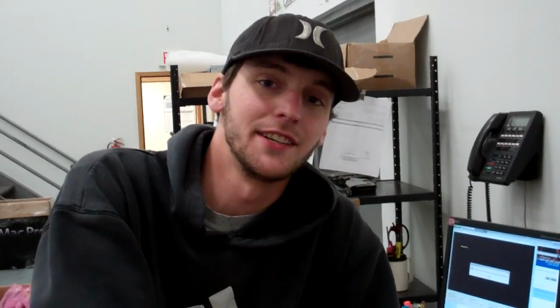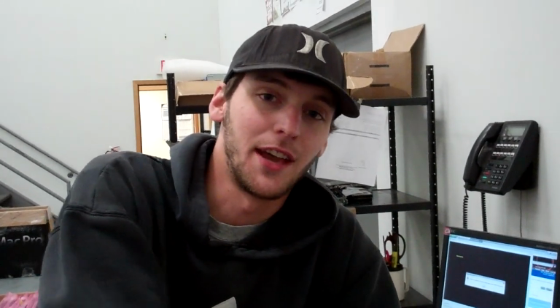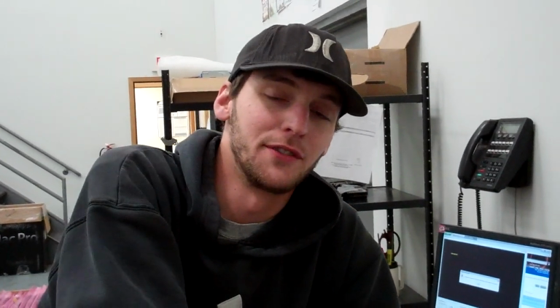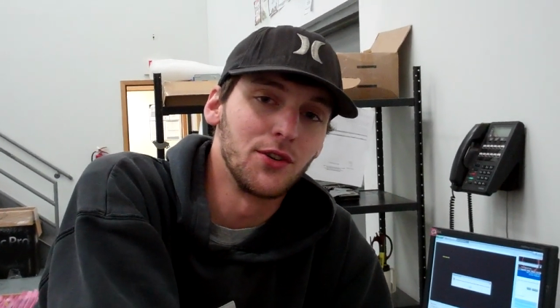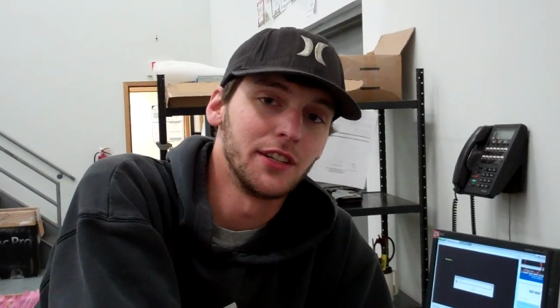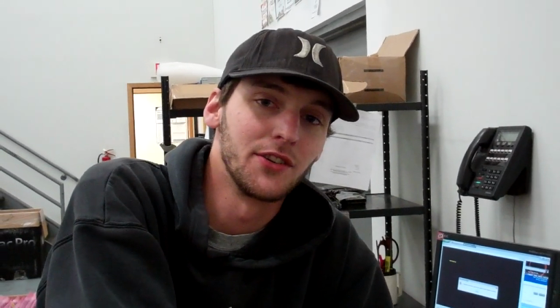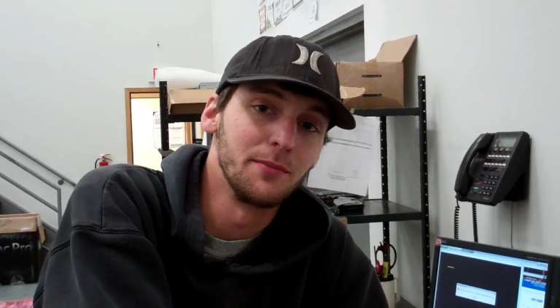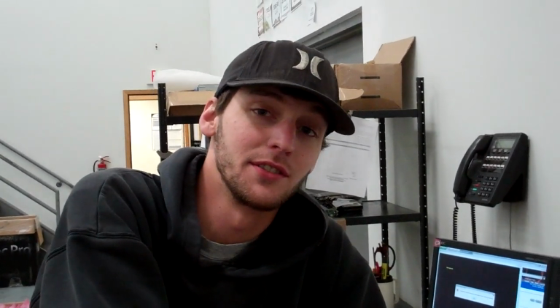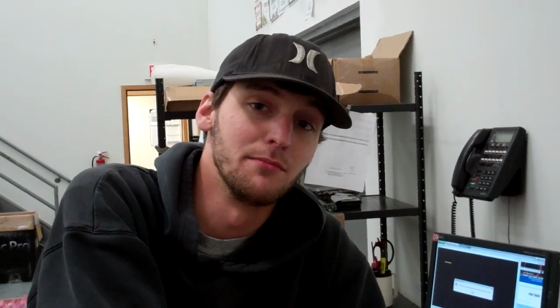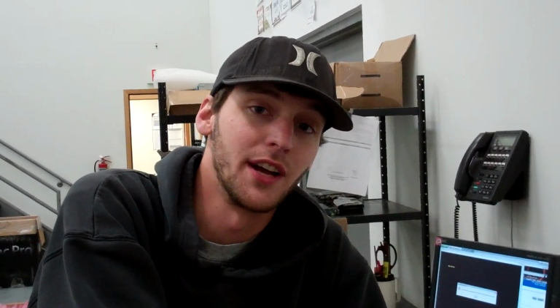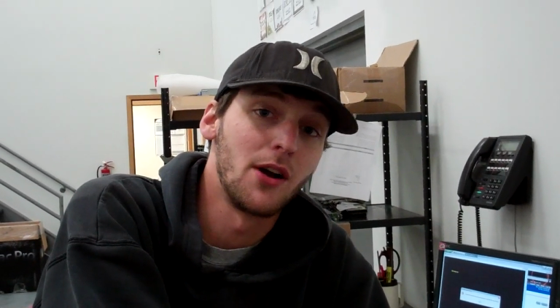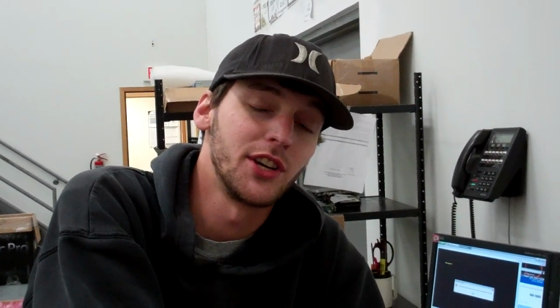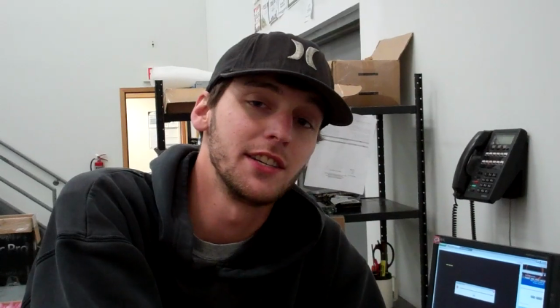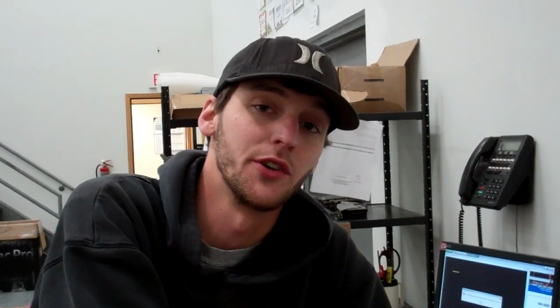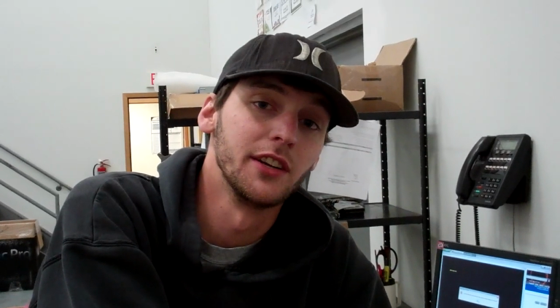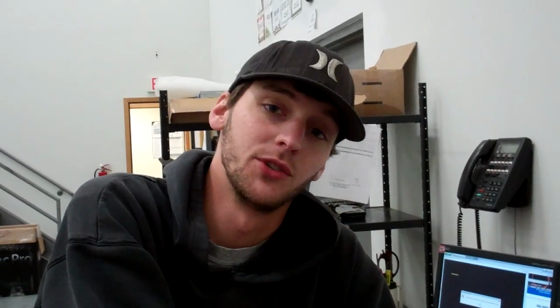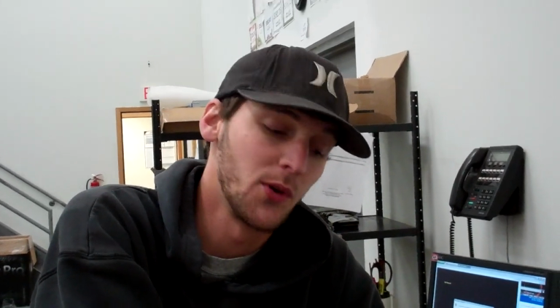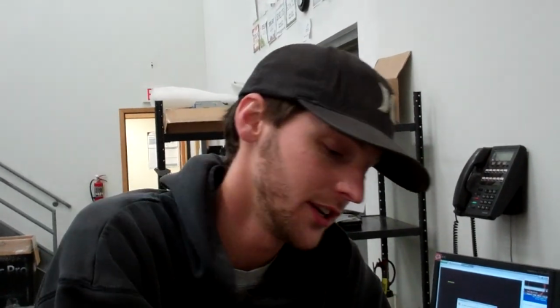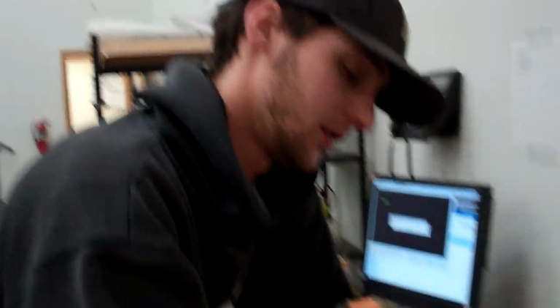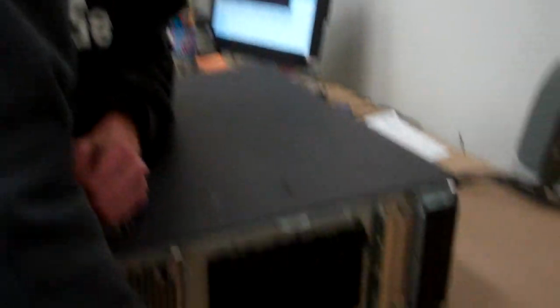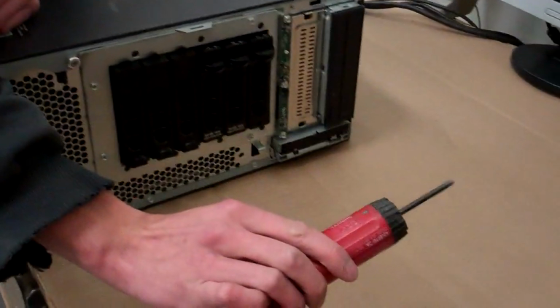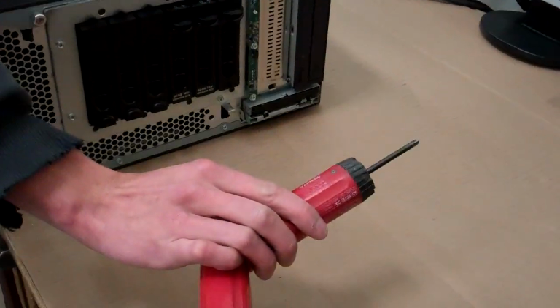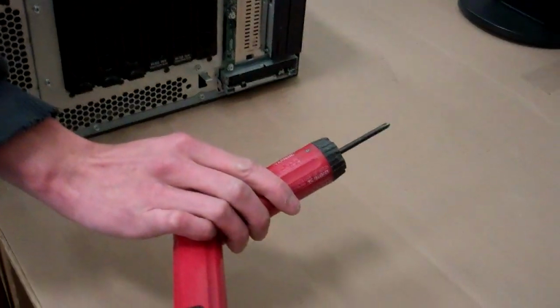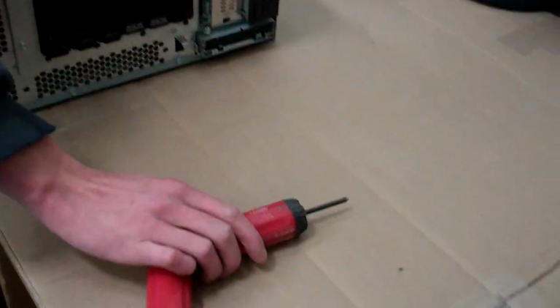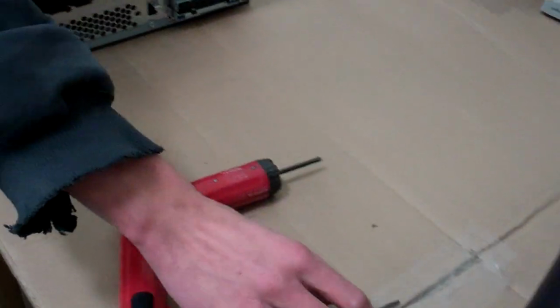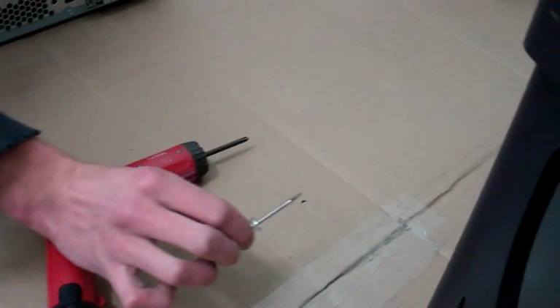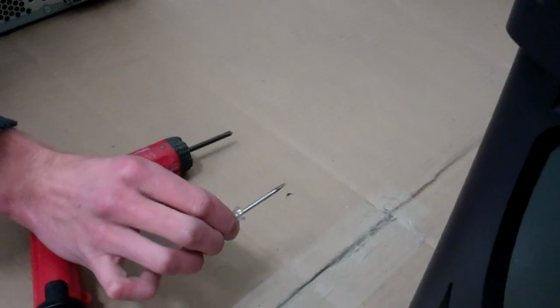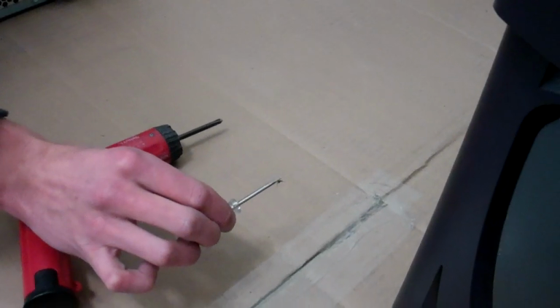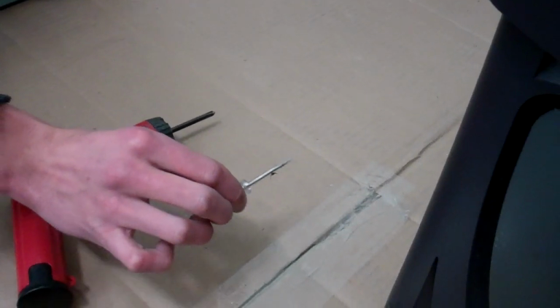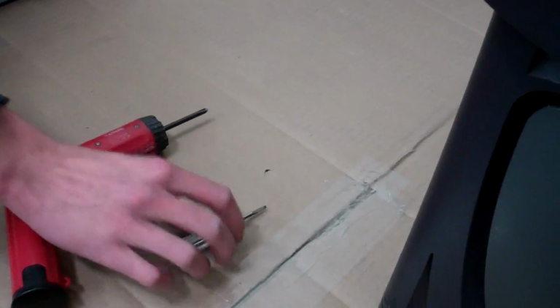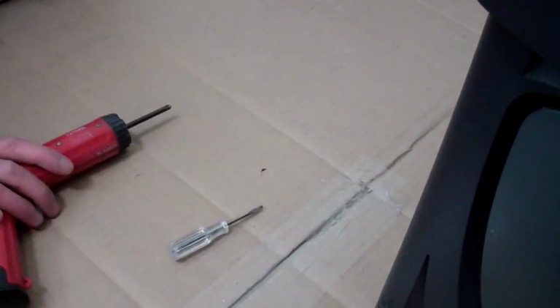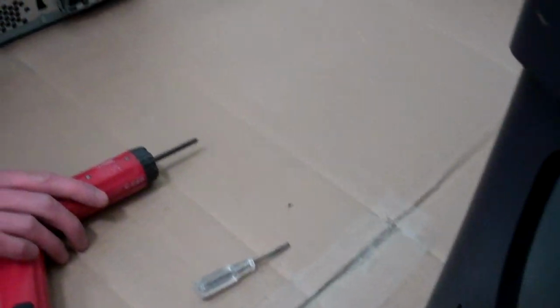Today's episode of the Tech Corner is going to be replacing the system board on a PowerEdge 1800. Tools required: a handy Phillips screwdriver and possibly a flathead. Let's get to it.